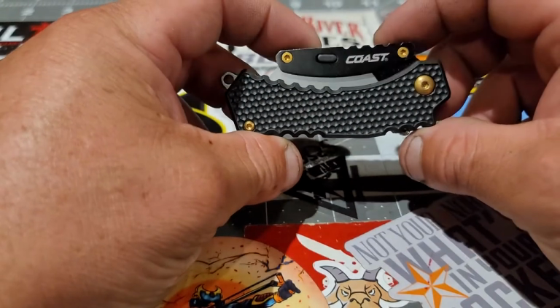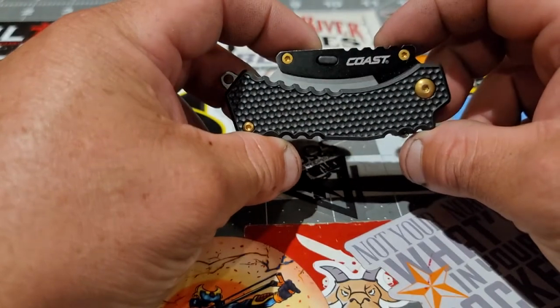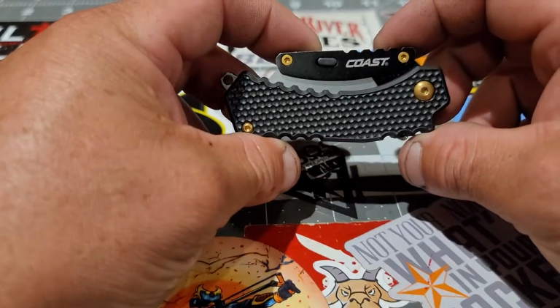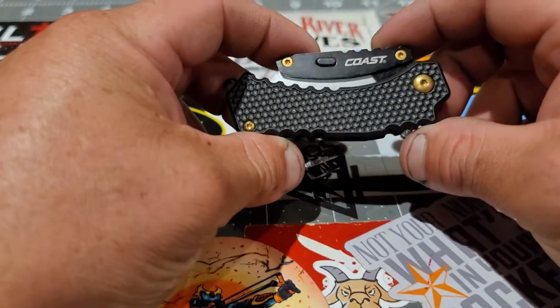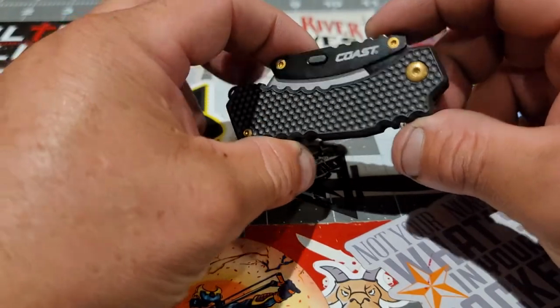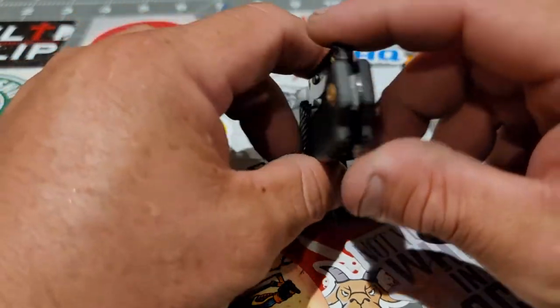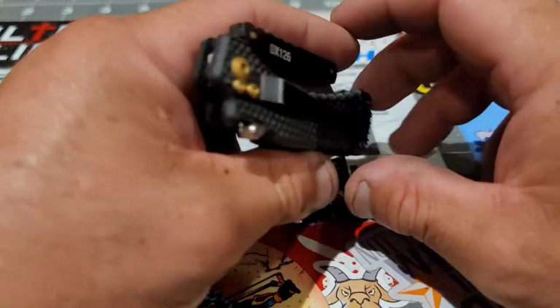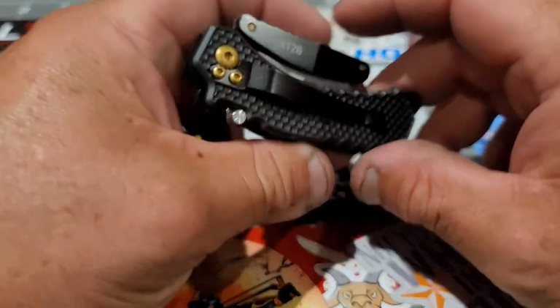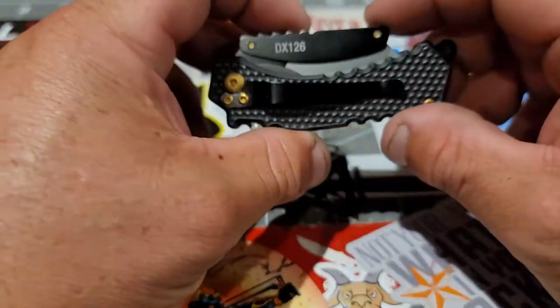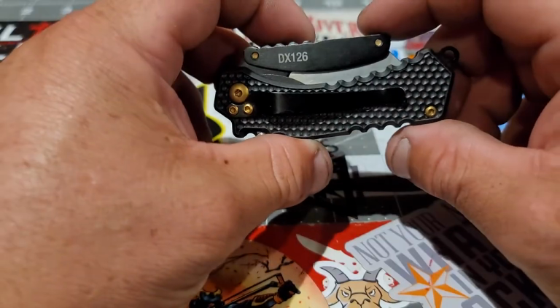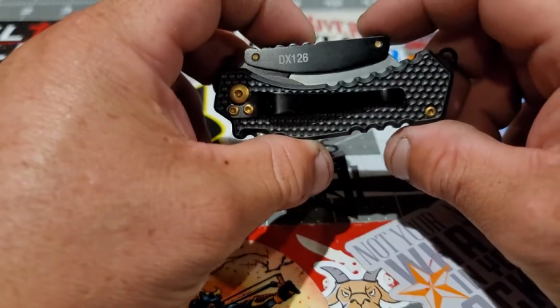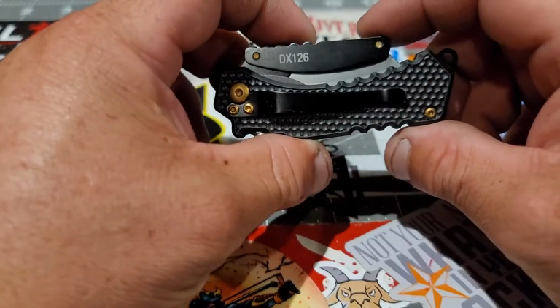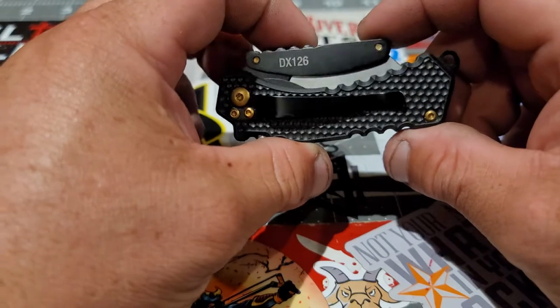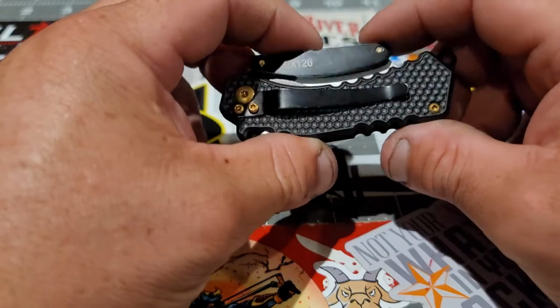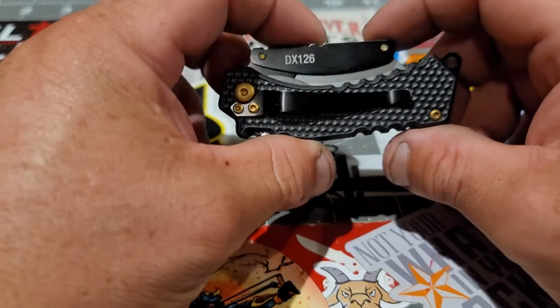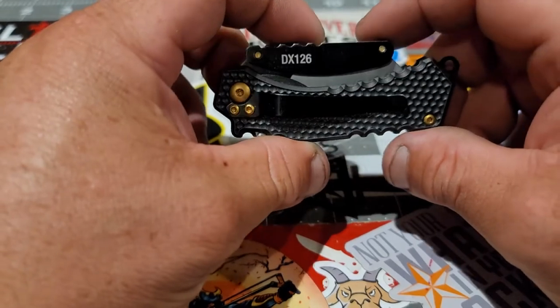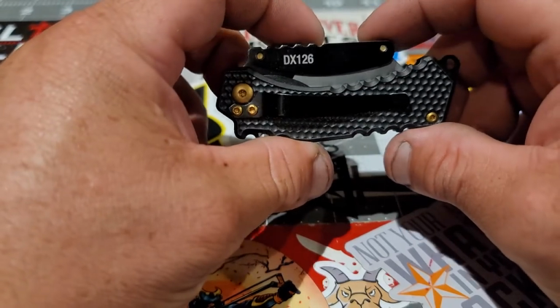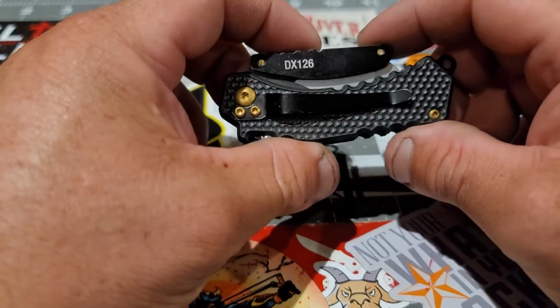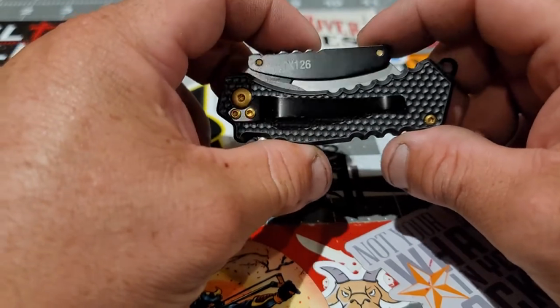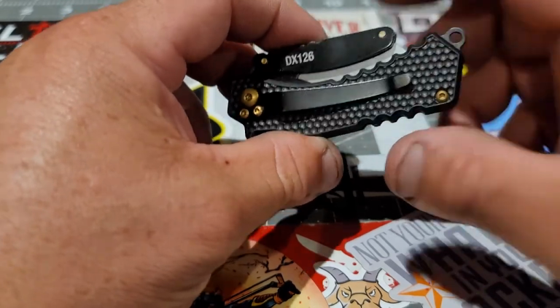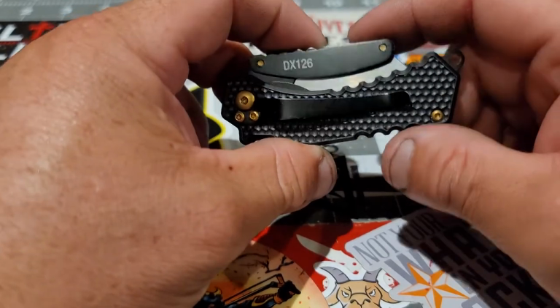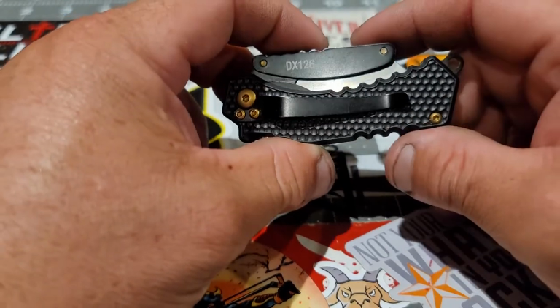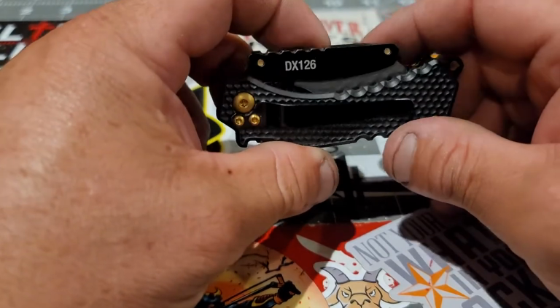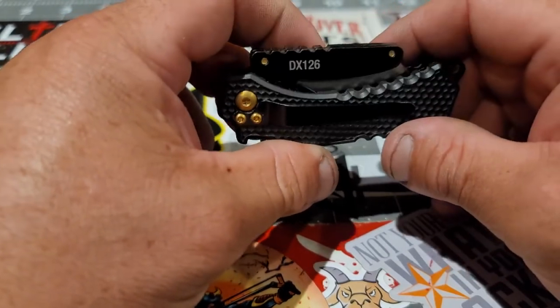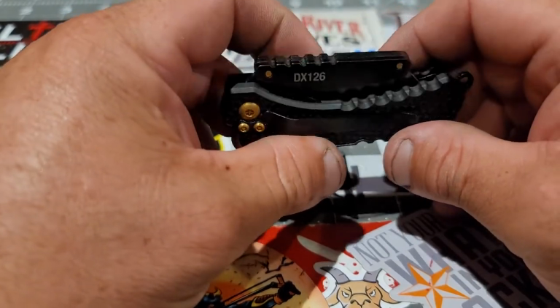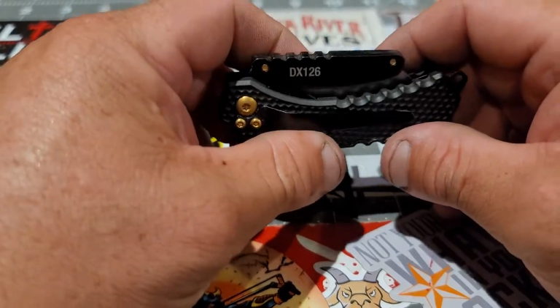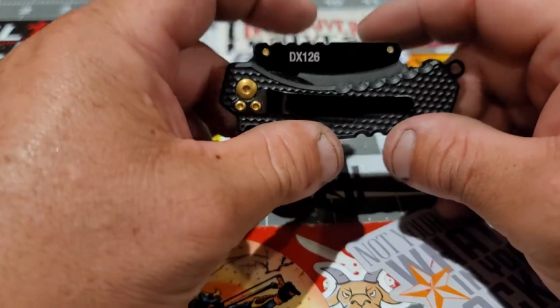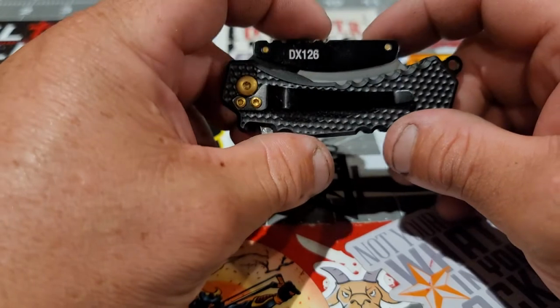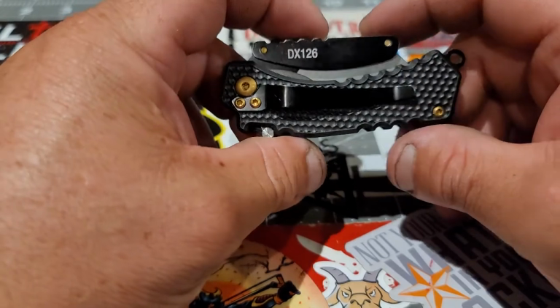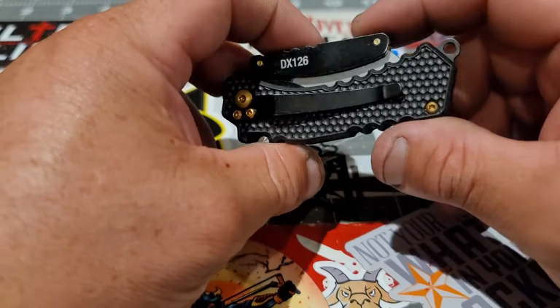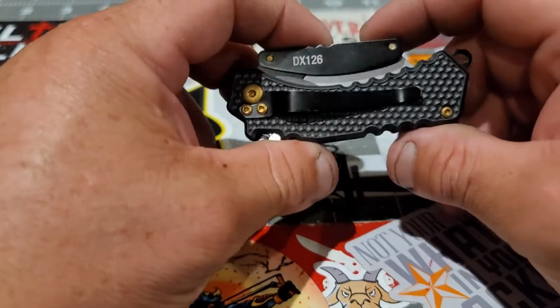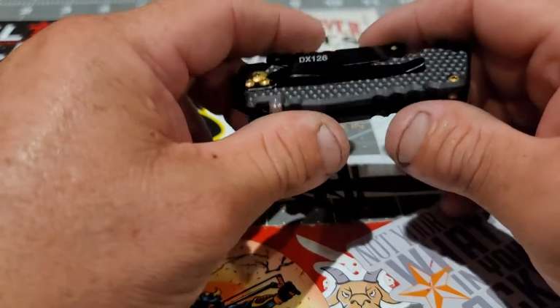It's very compact, very cool looking in my opinion. I really like it.